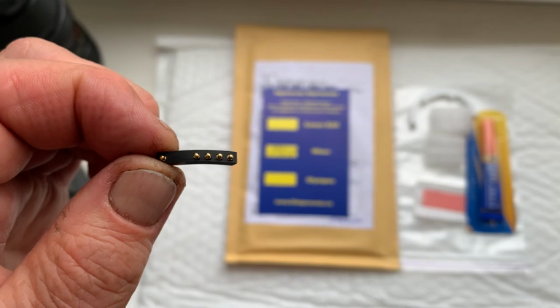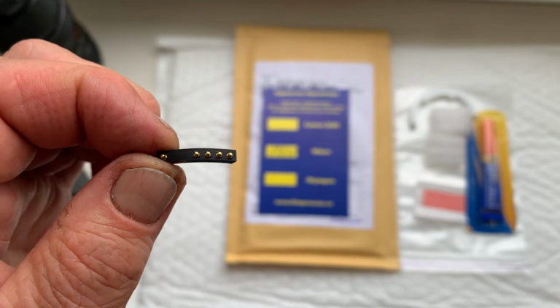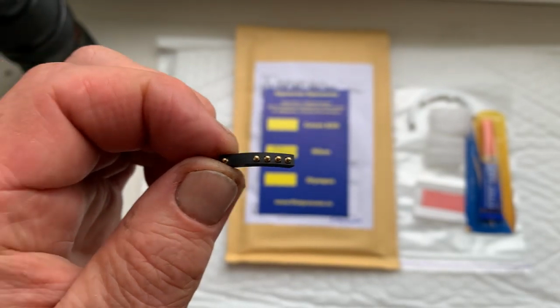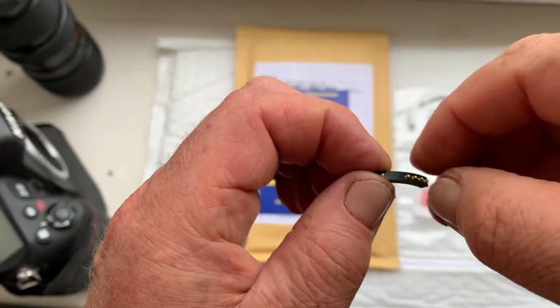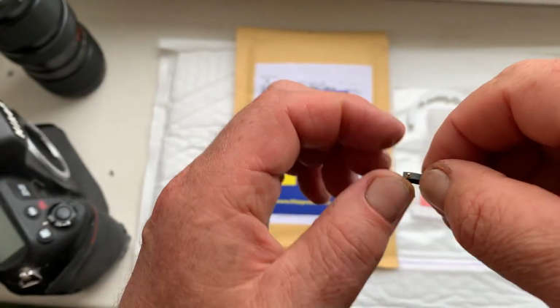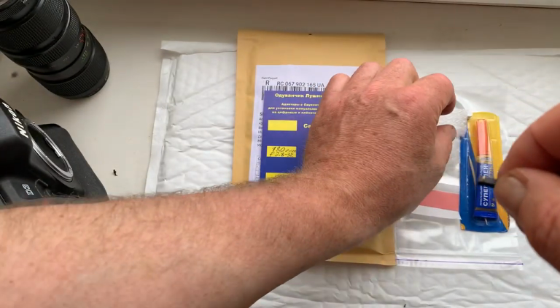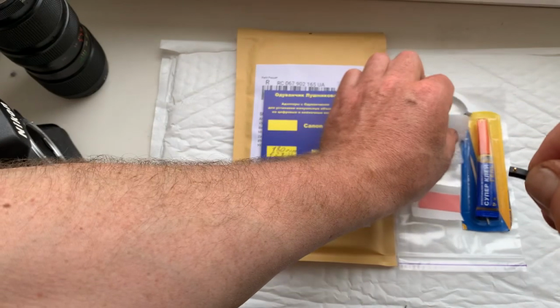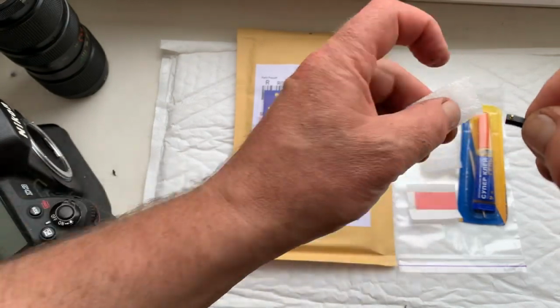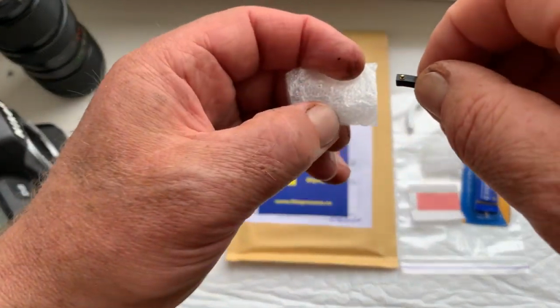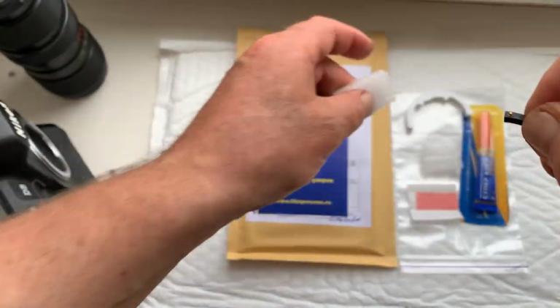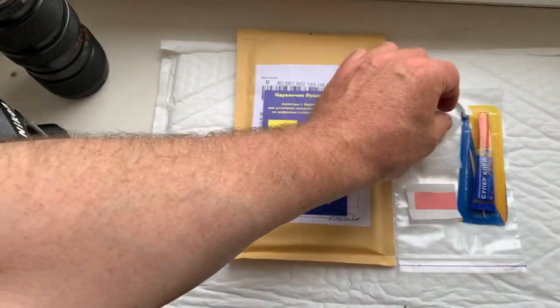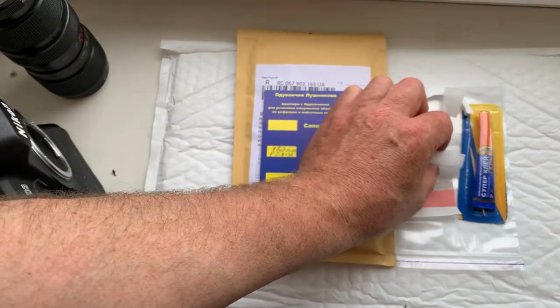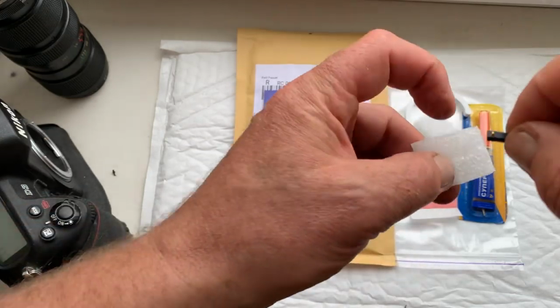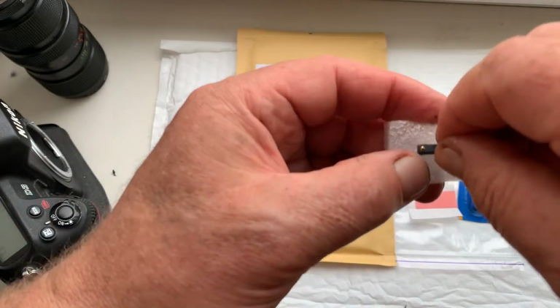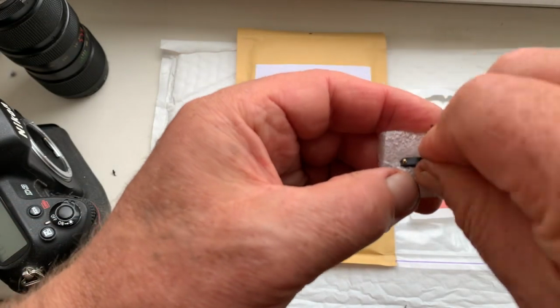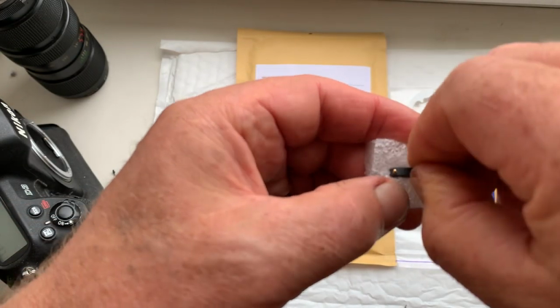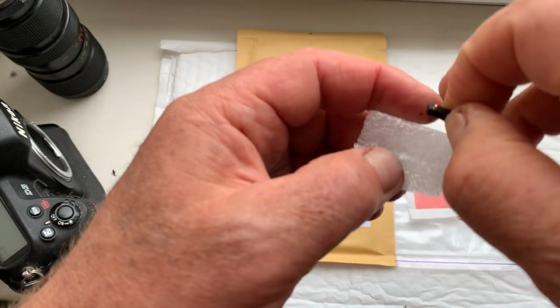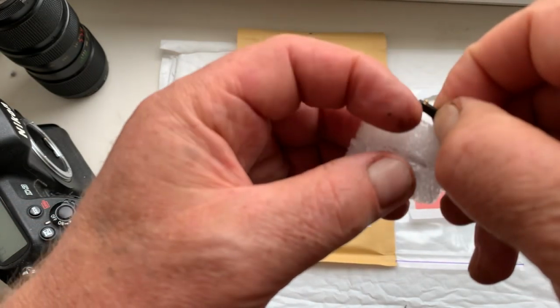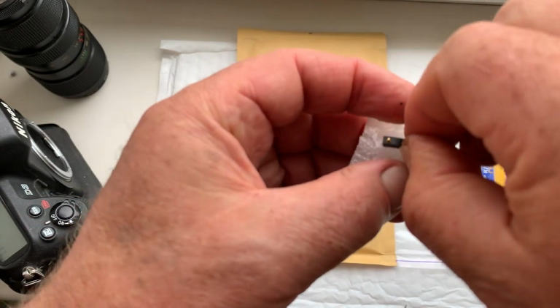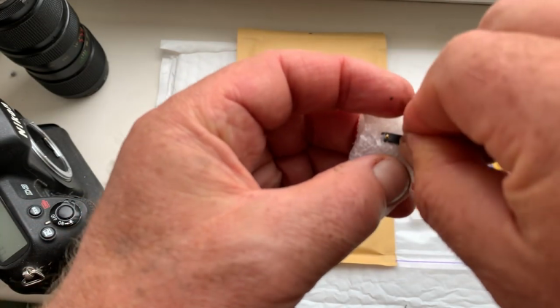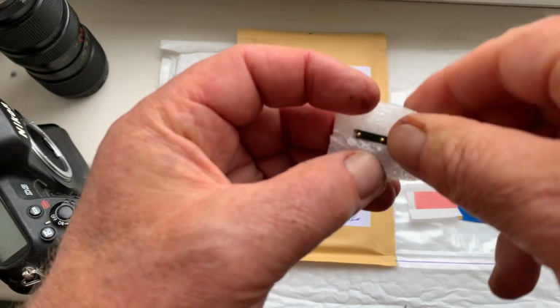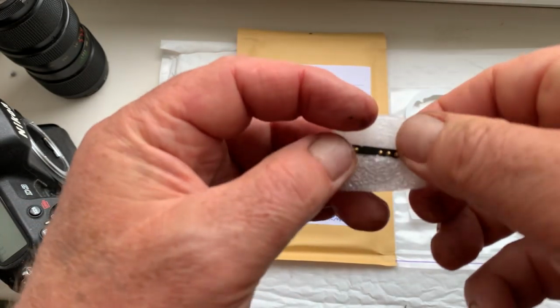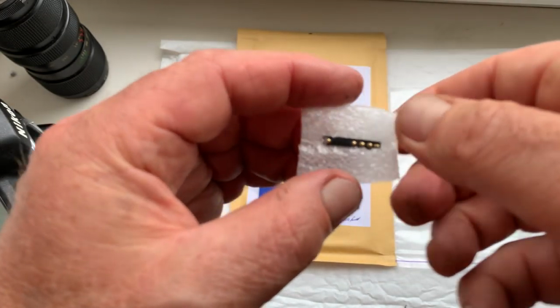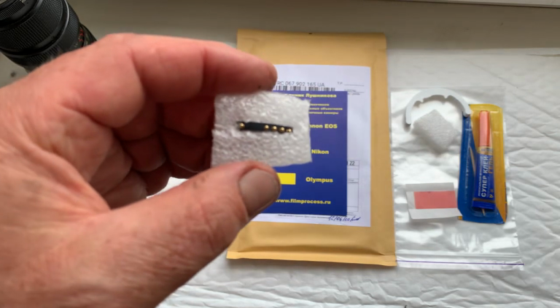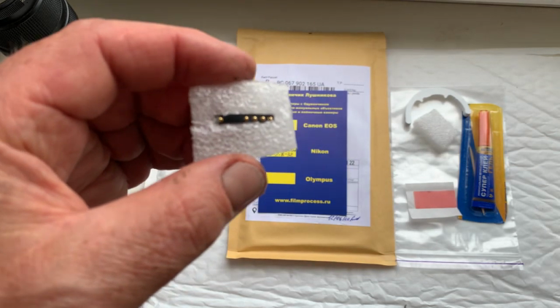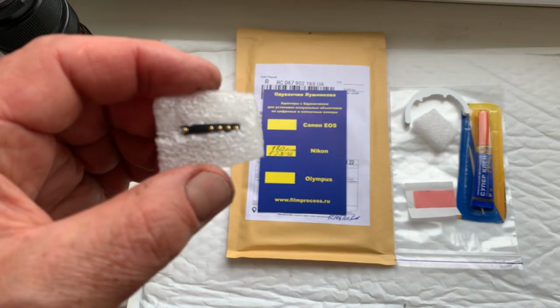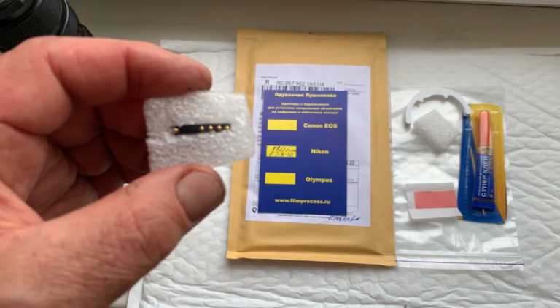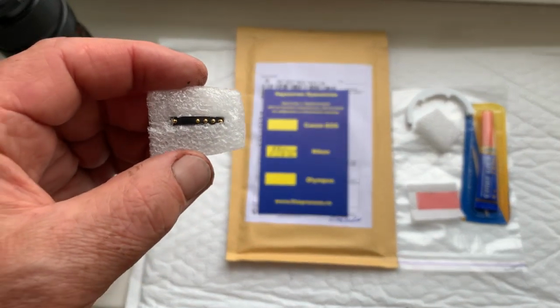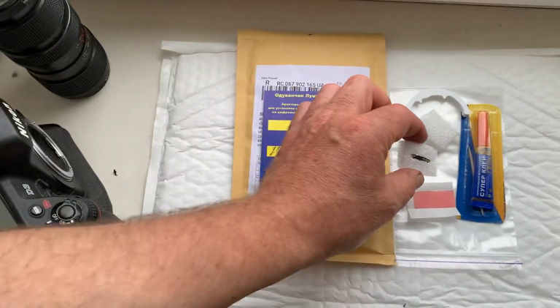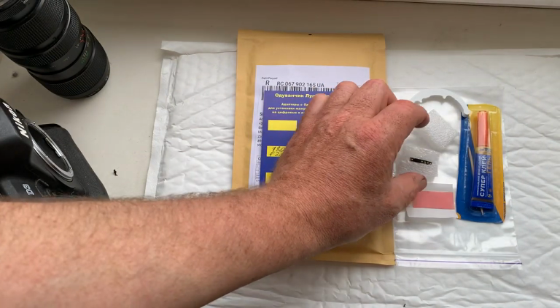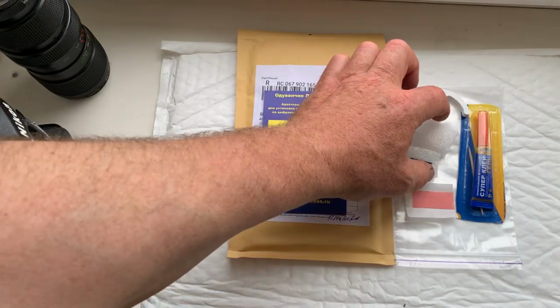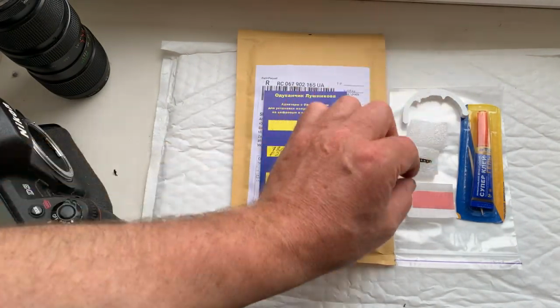Be very careful with the chip and it will work for a long time. Now I'll package your chip and send it to you today.